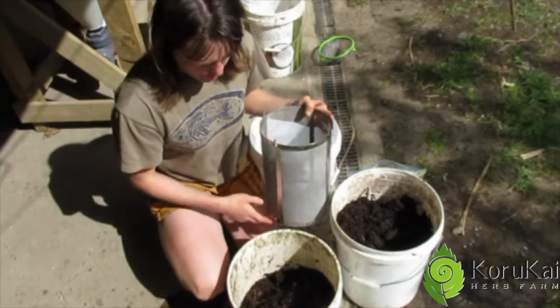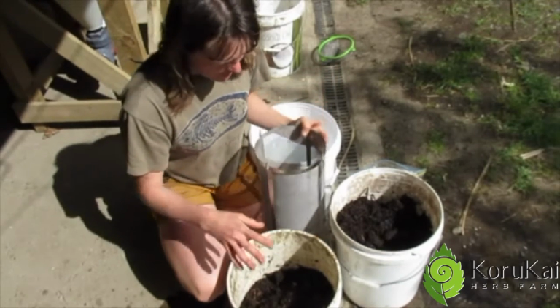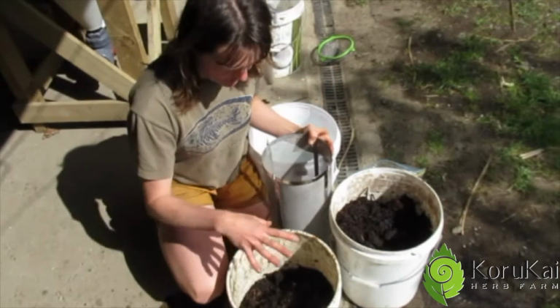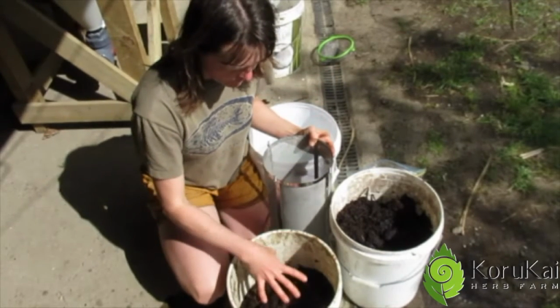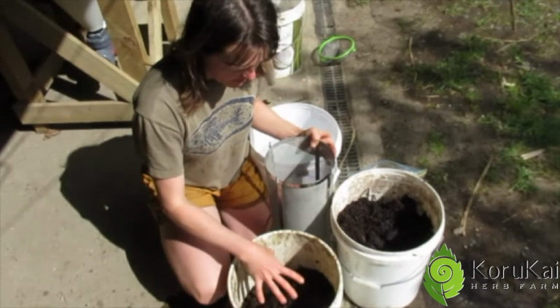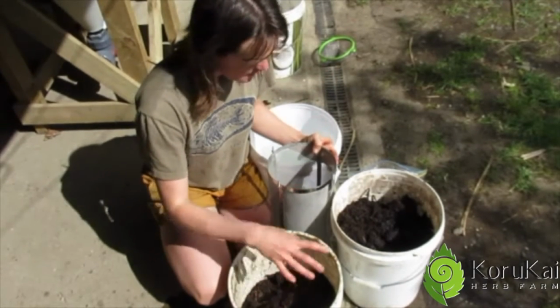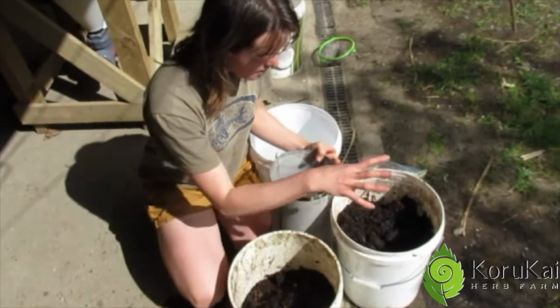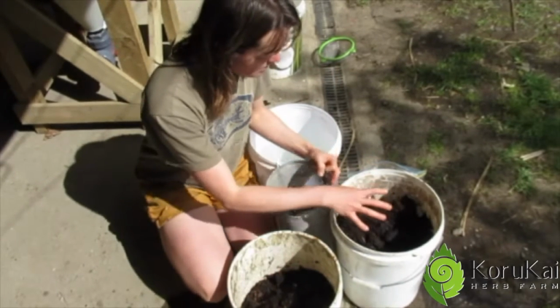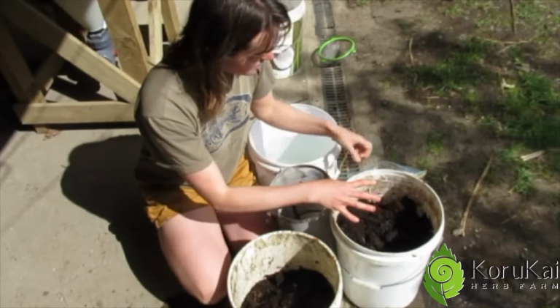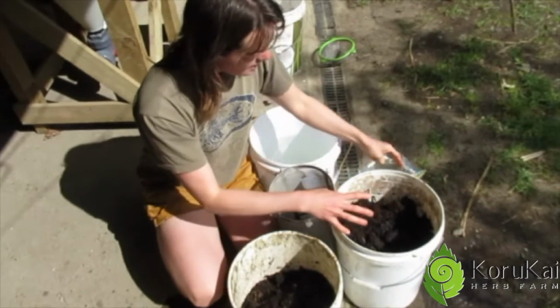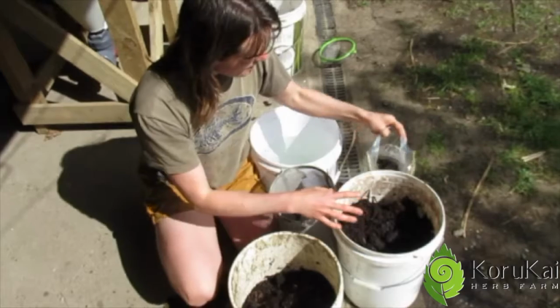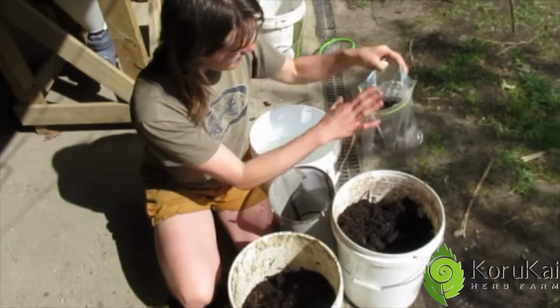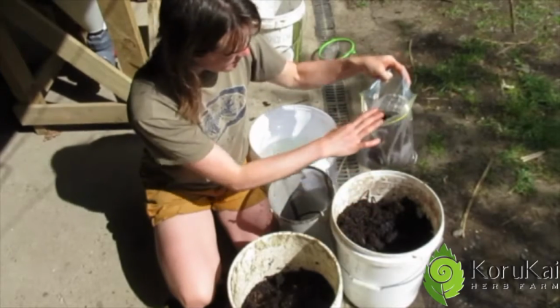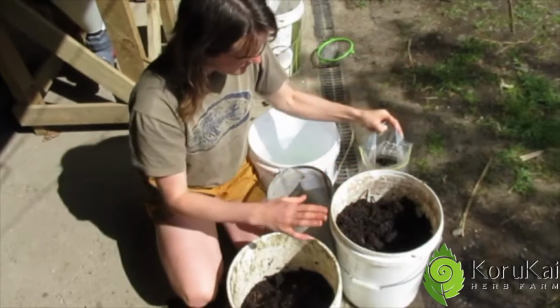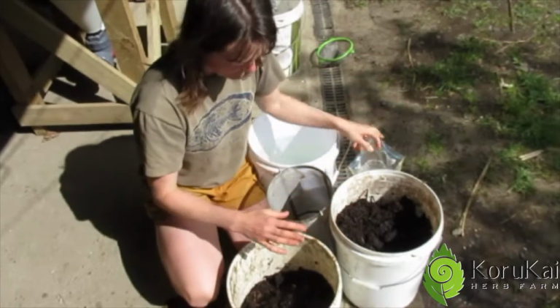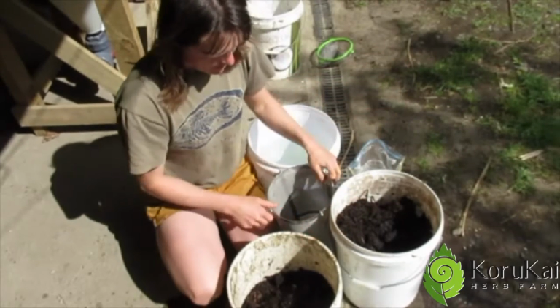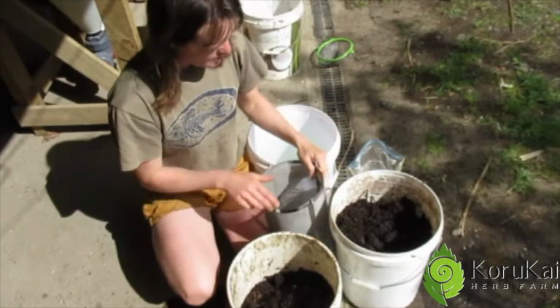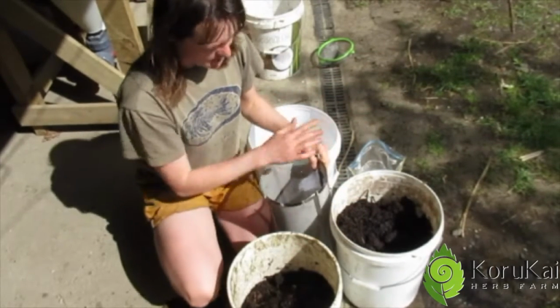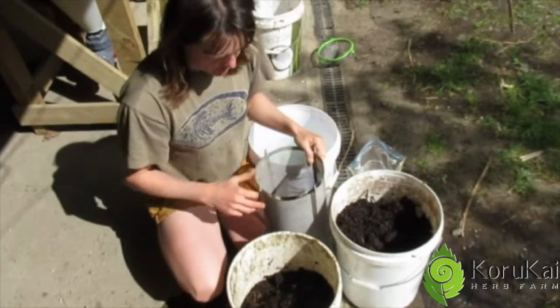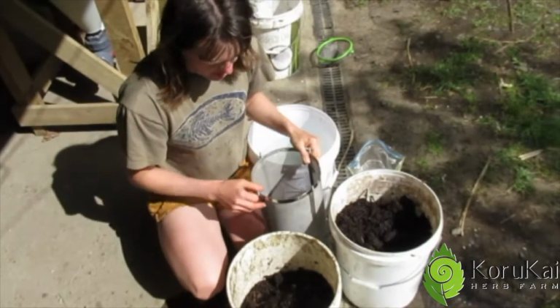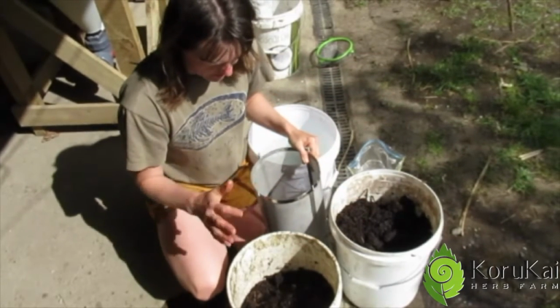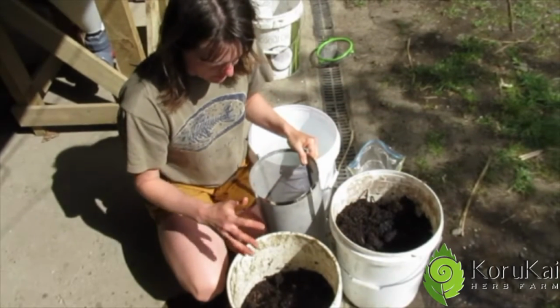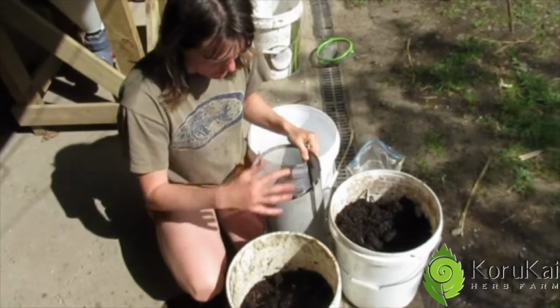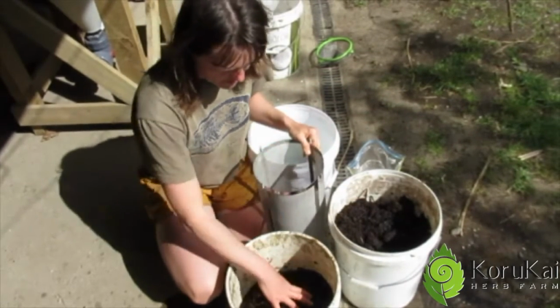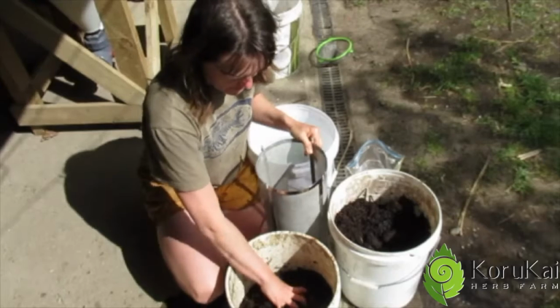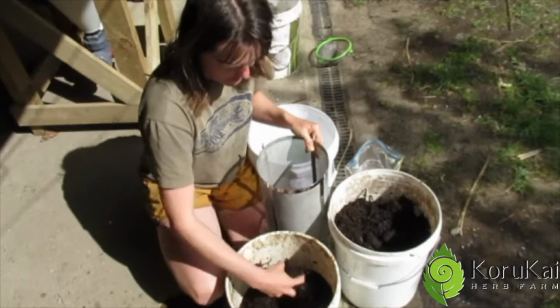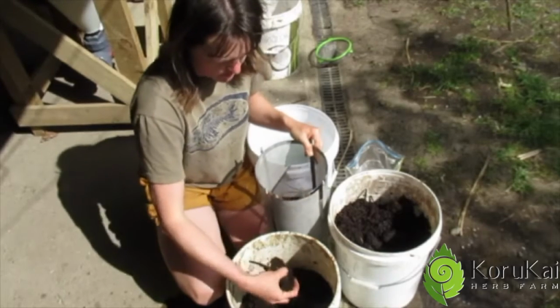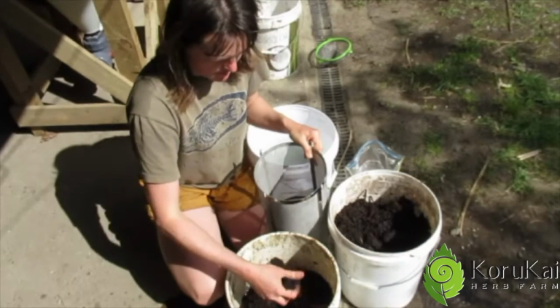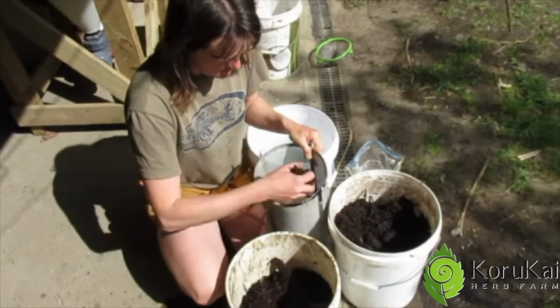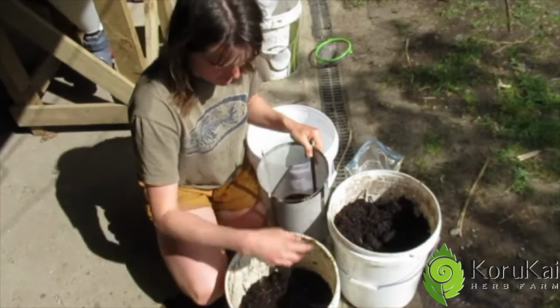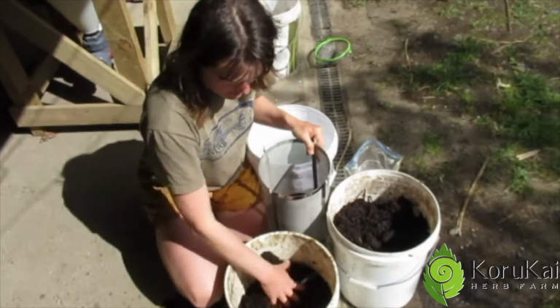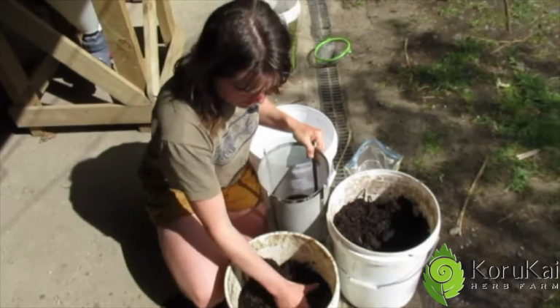We have got vermicast here, compost and cow pat pit, biodynamic preparation, and we are just going to mix that into our container.